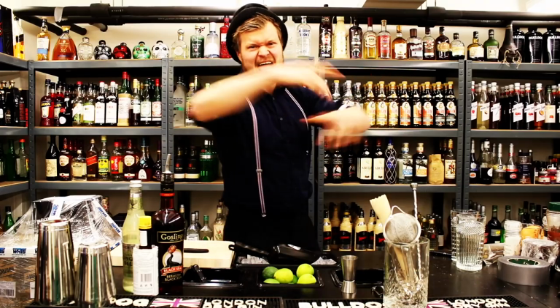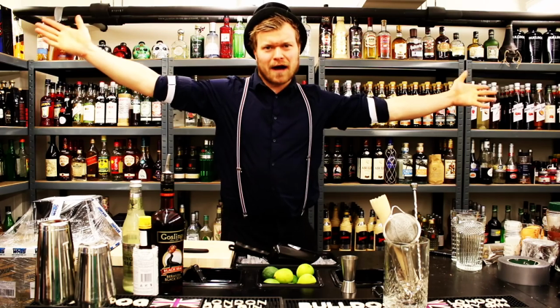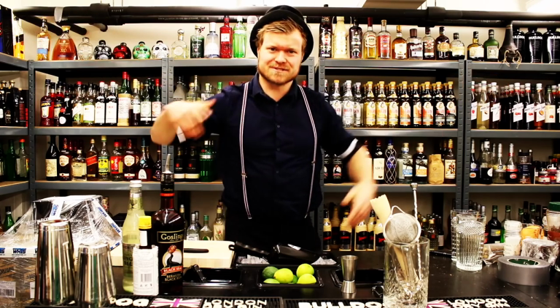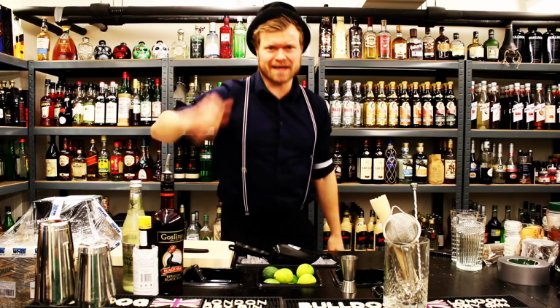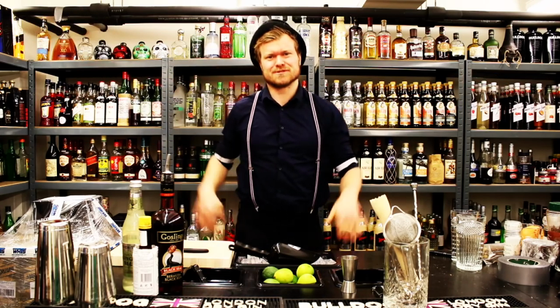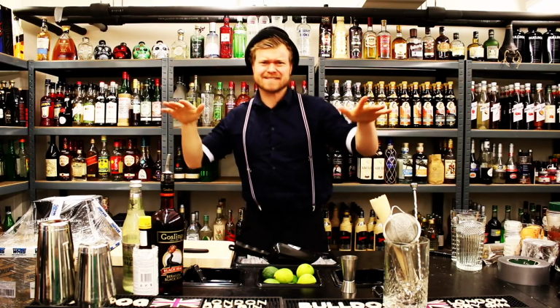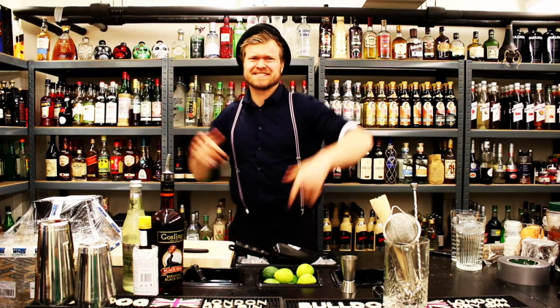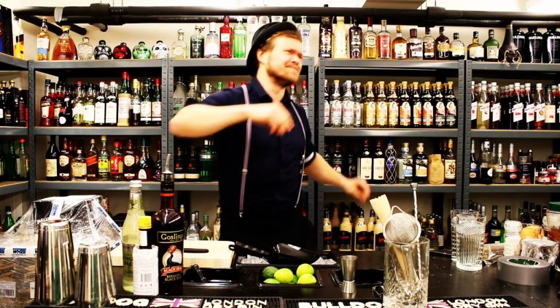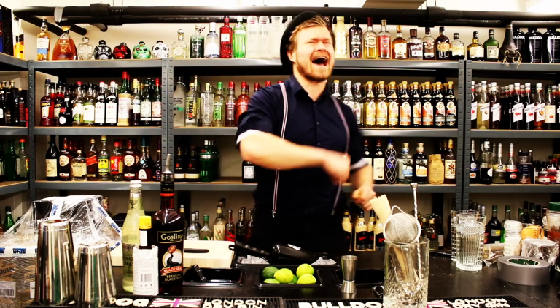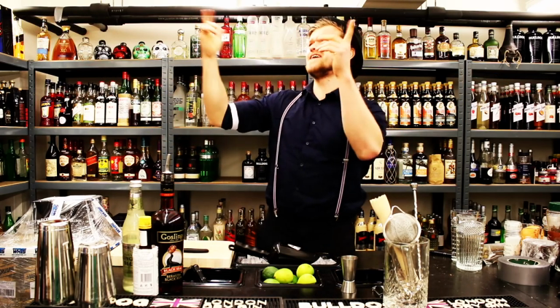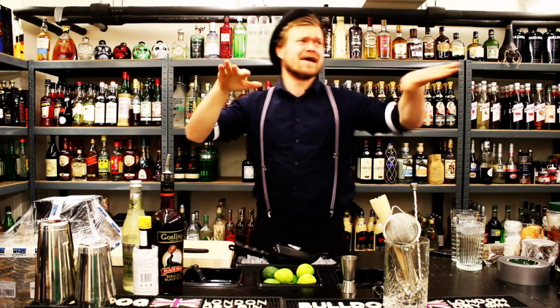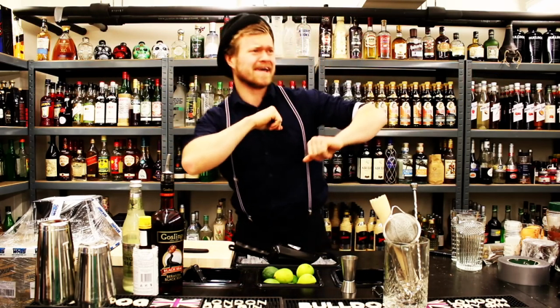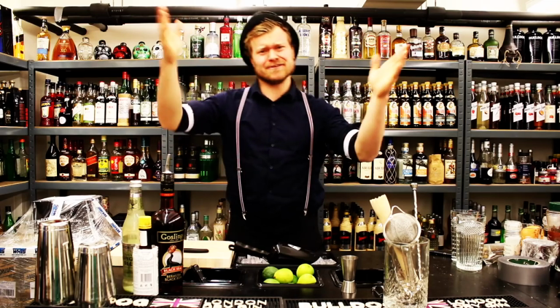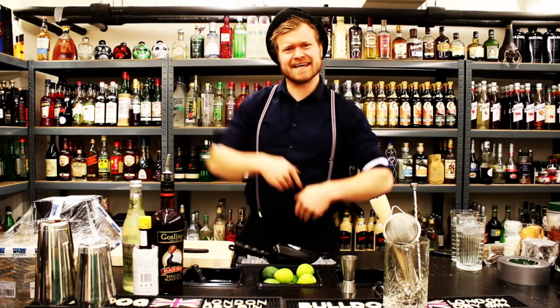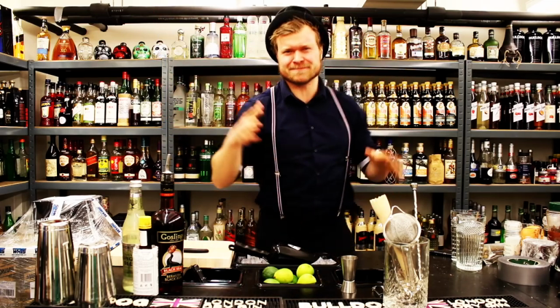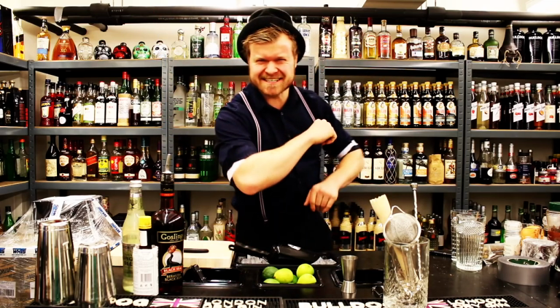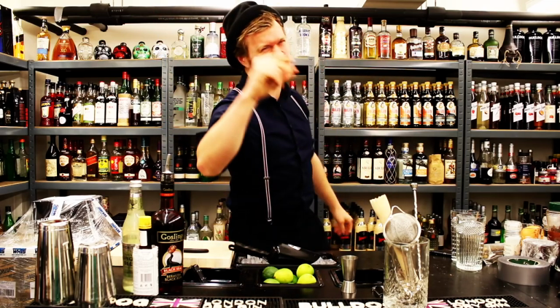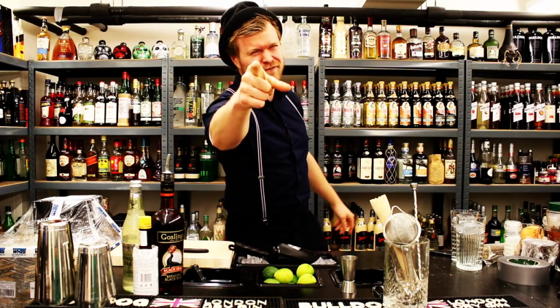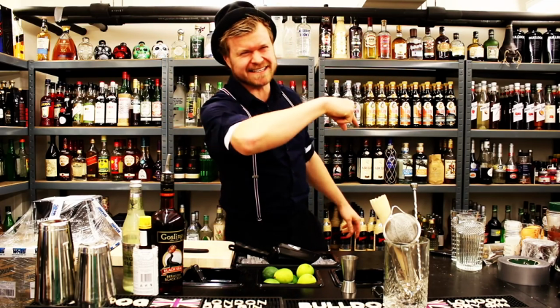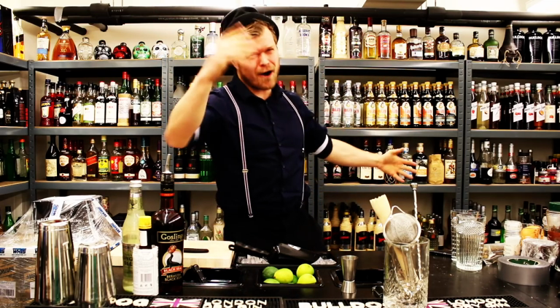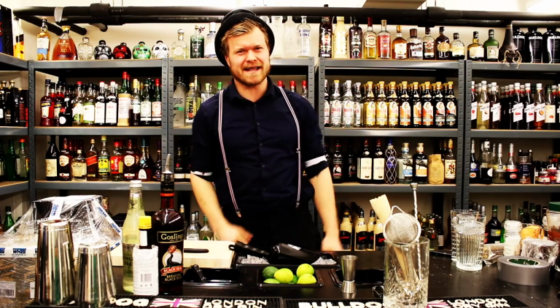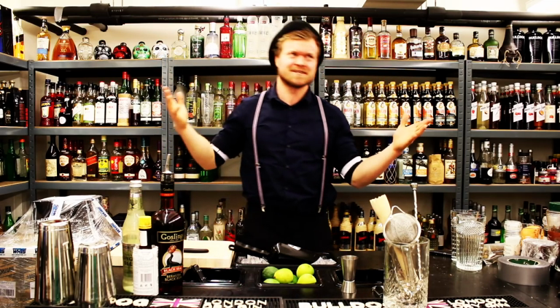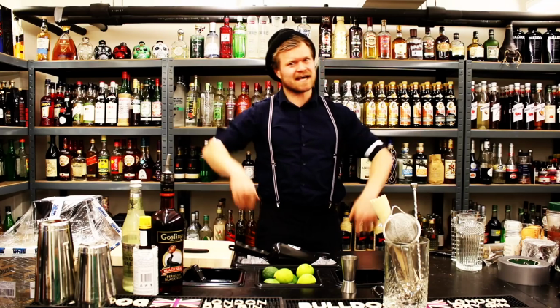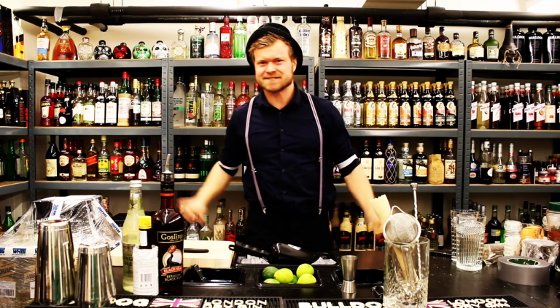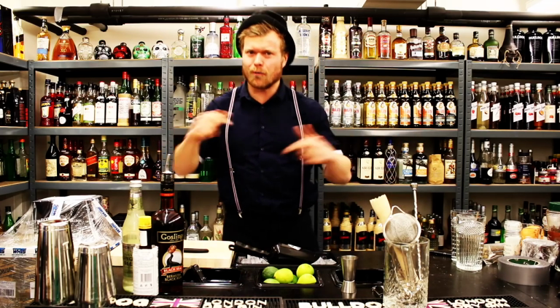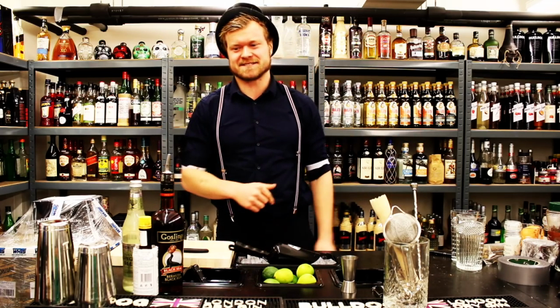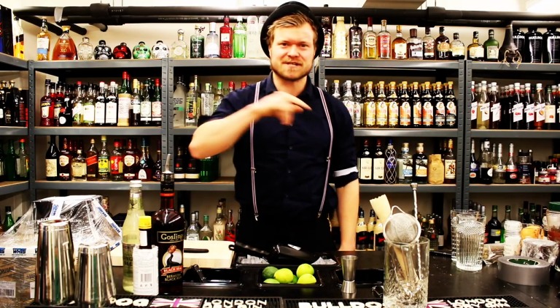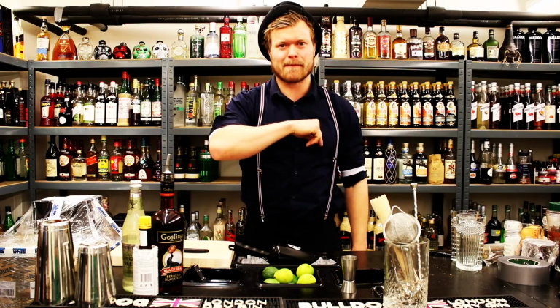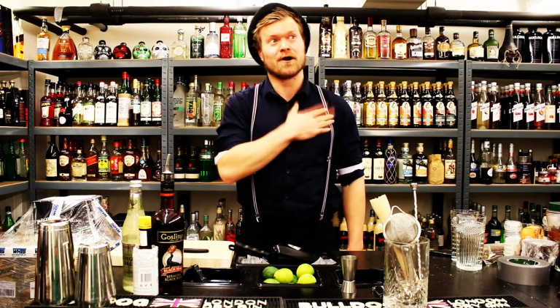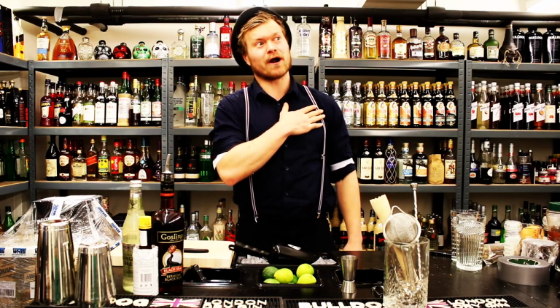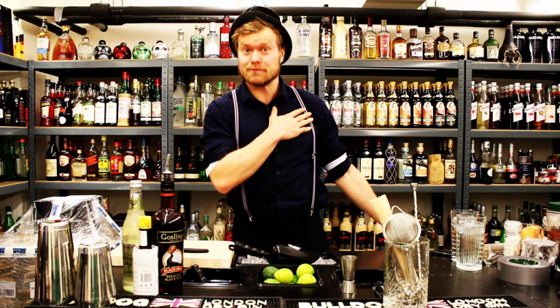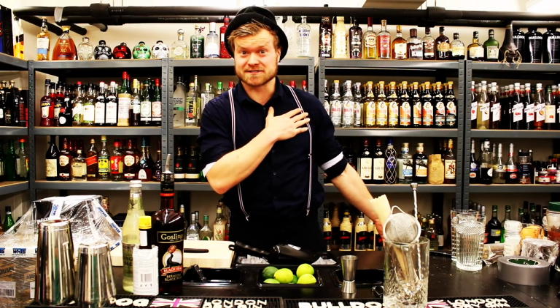Hello guys! Welcome to Rasmus Damga TV. Are you ready for some cocktail love? I hope you're ready because I'm excited as always, and today we're making one of my favorite cocktails.